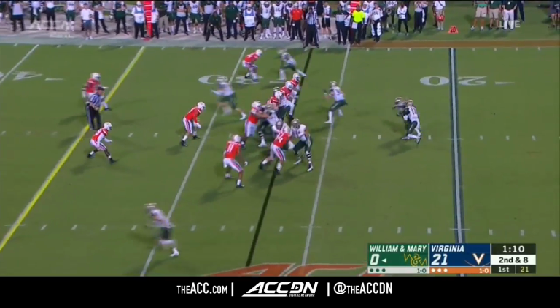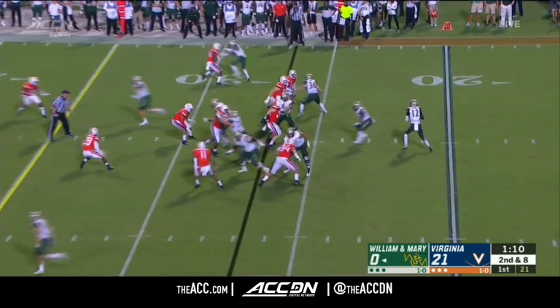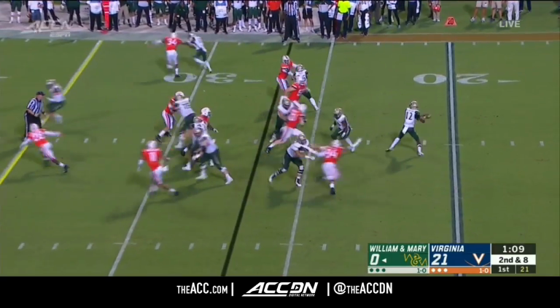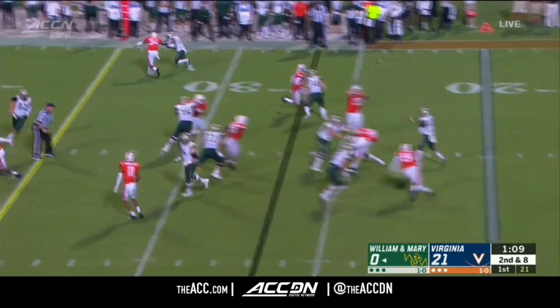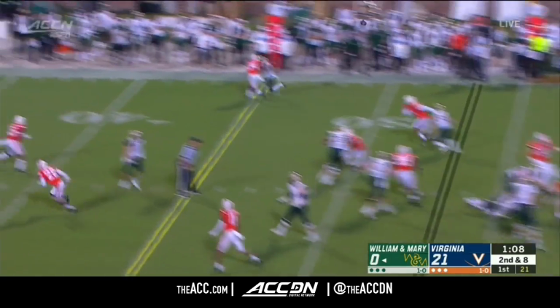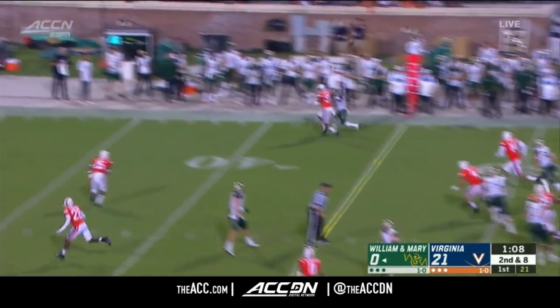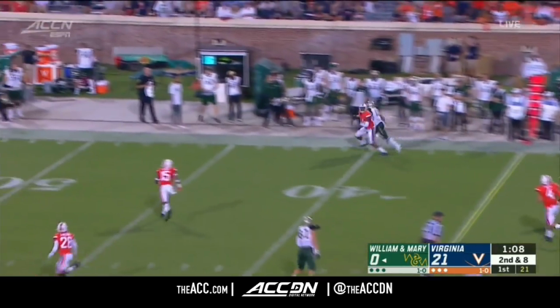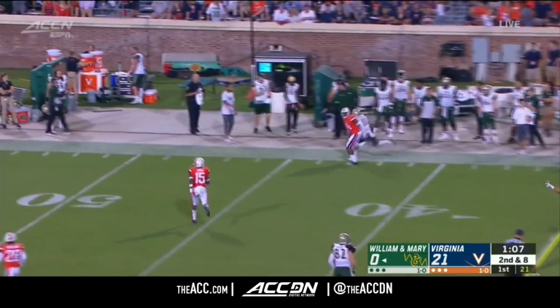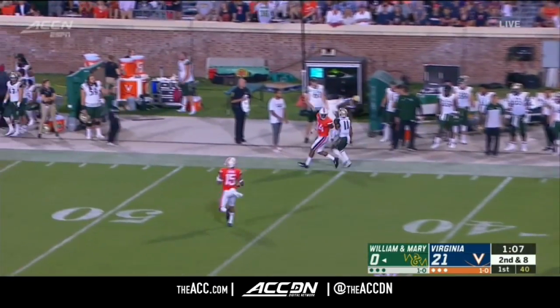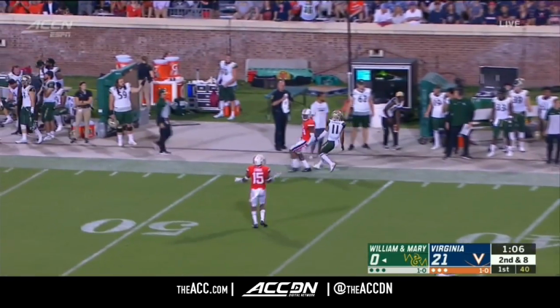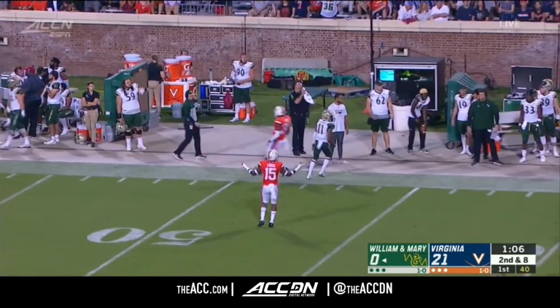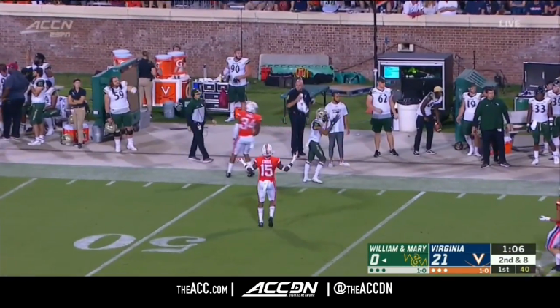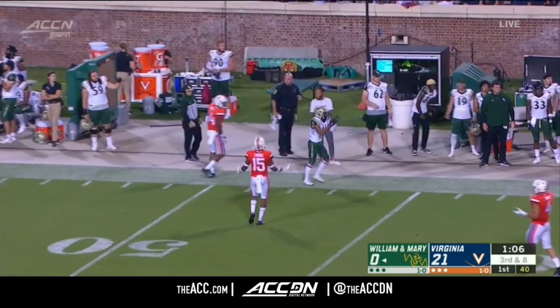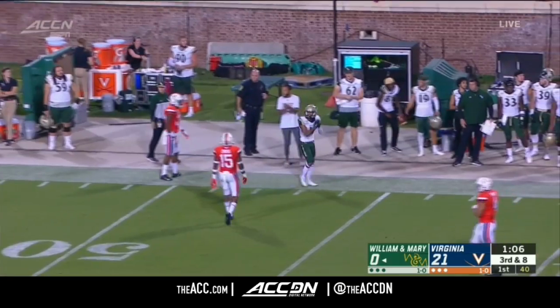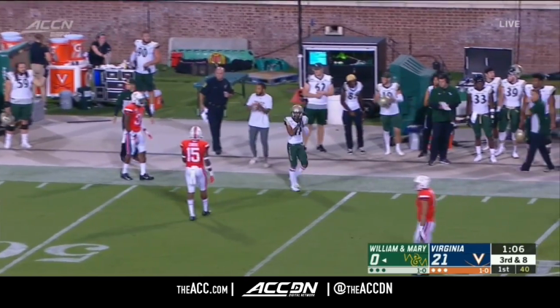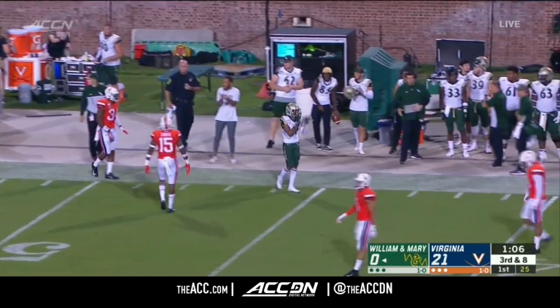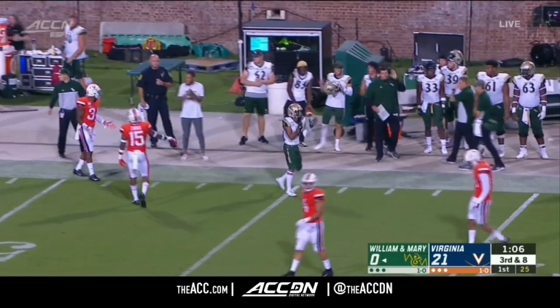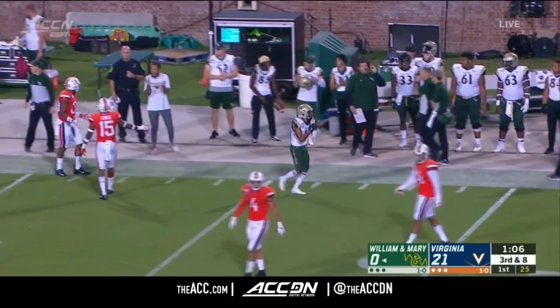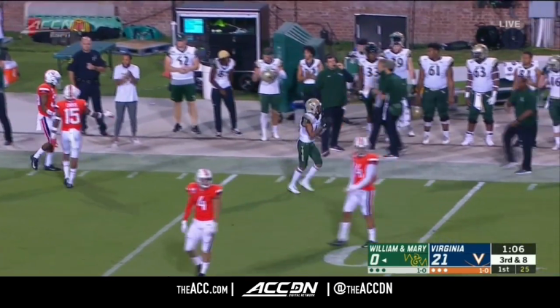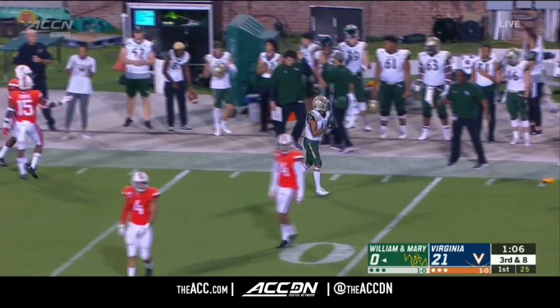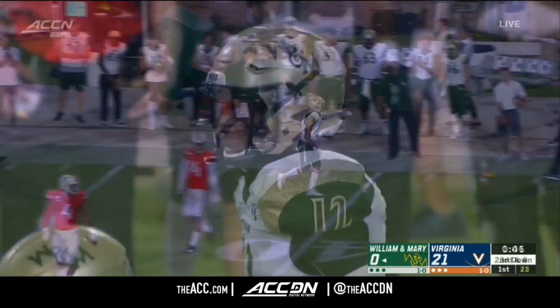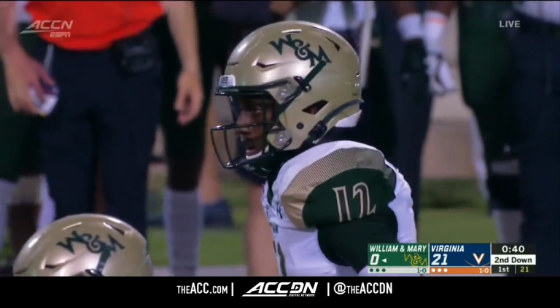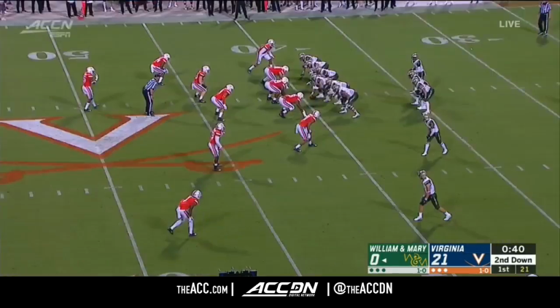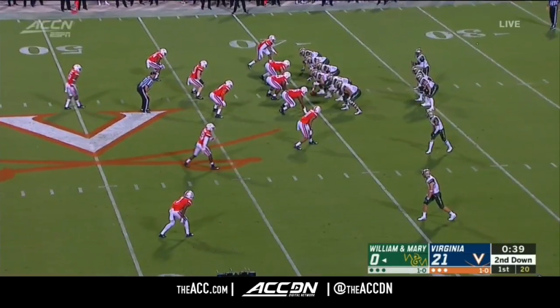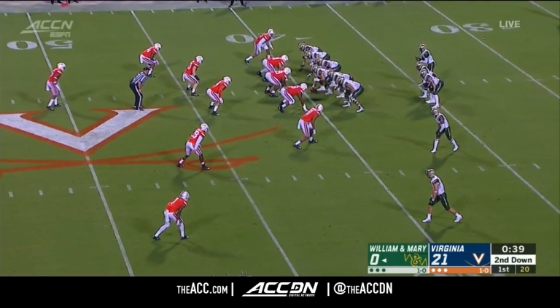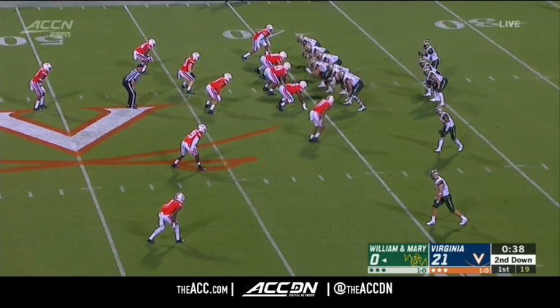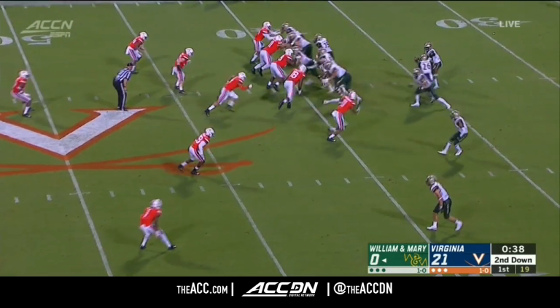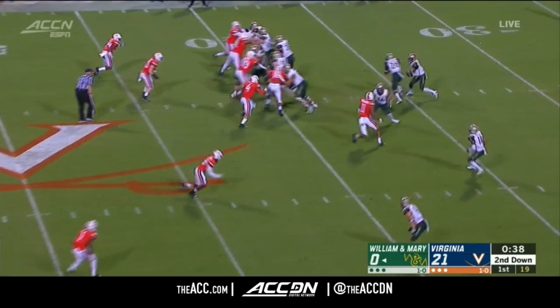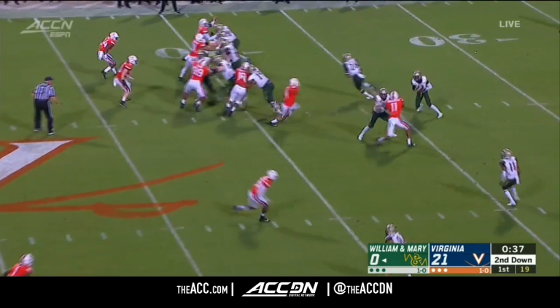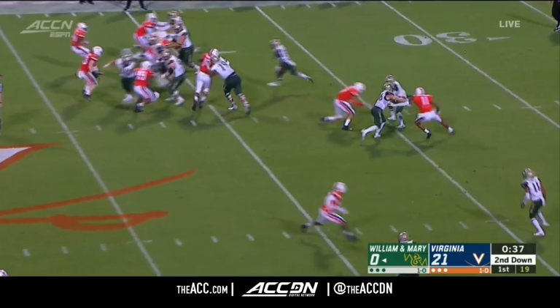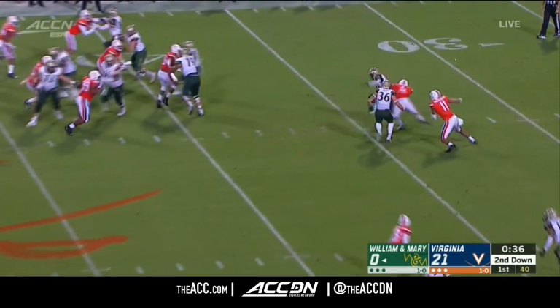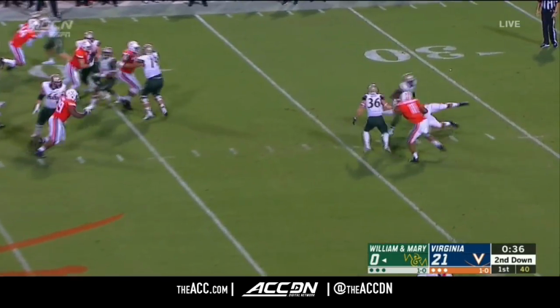There's that unique formation you rarely see. And his intended target well covered by Bryce Hall. But we do get a flag. It's just really fun to listen to — he's a college kid practicing and playing like a pro.